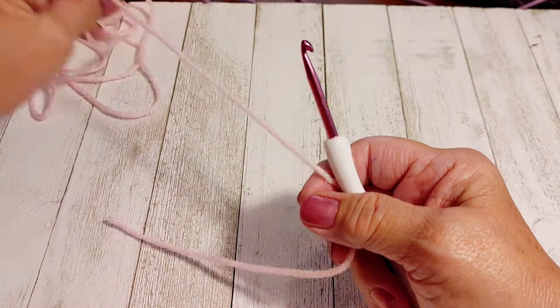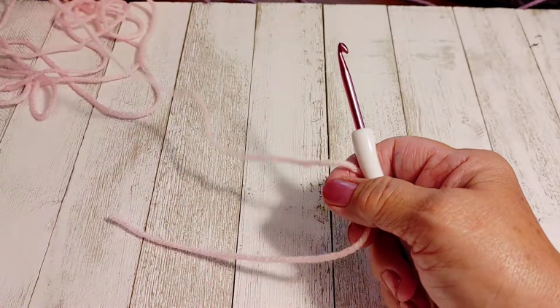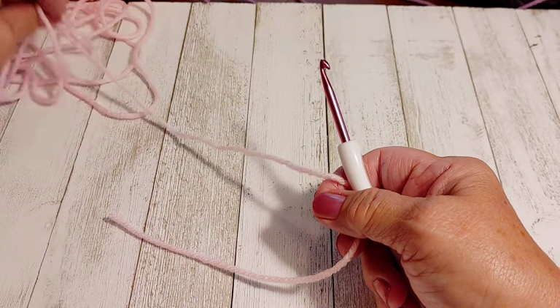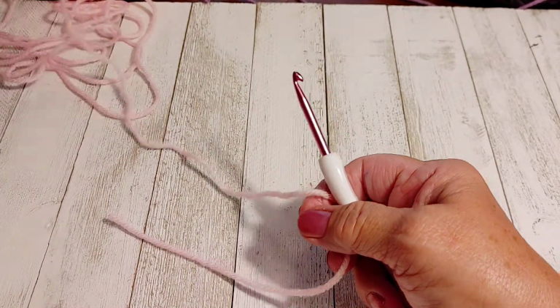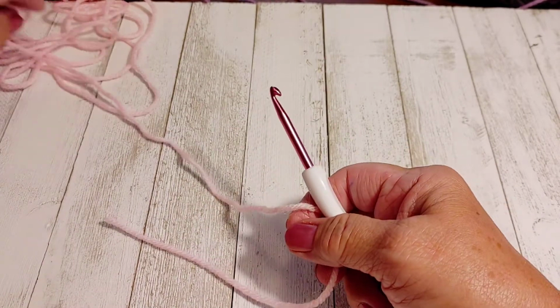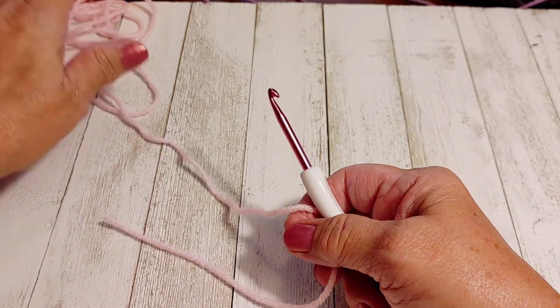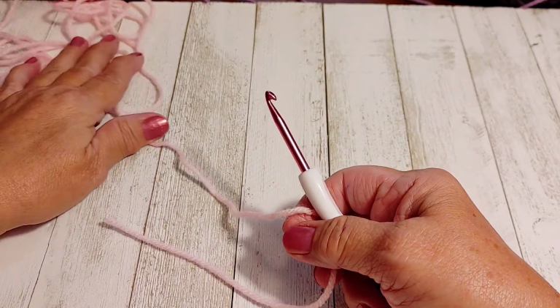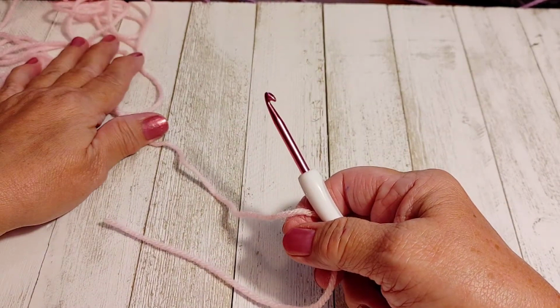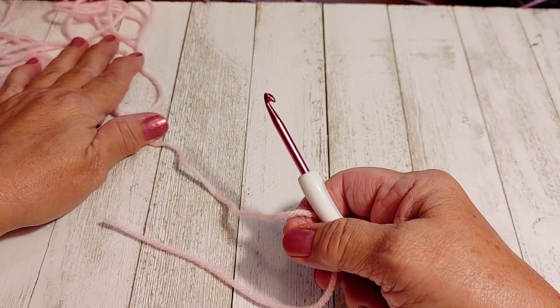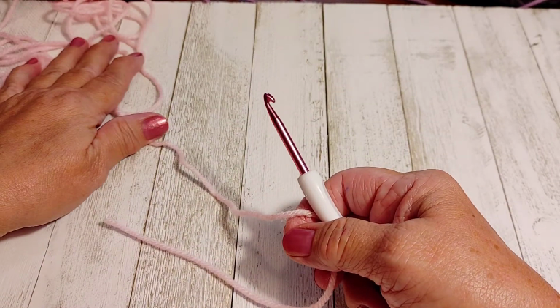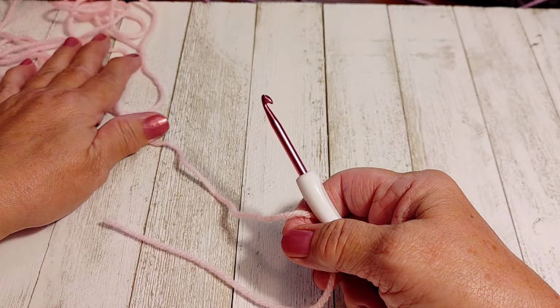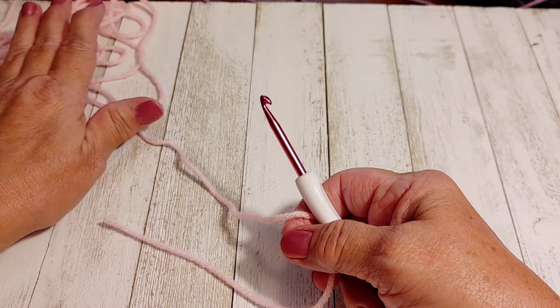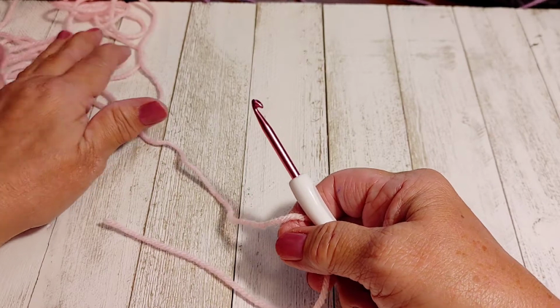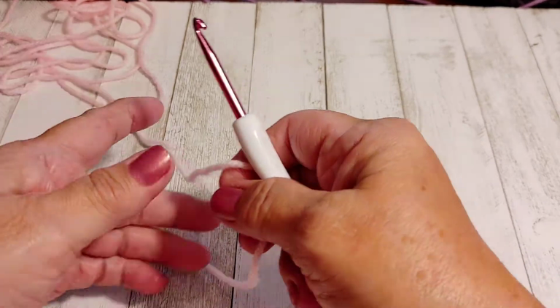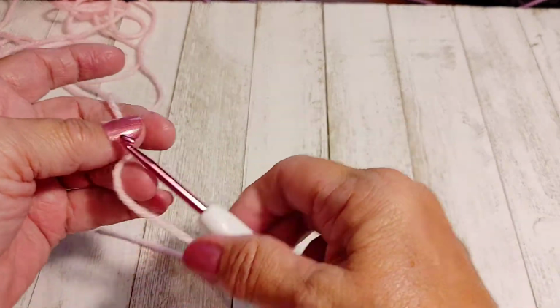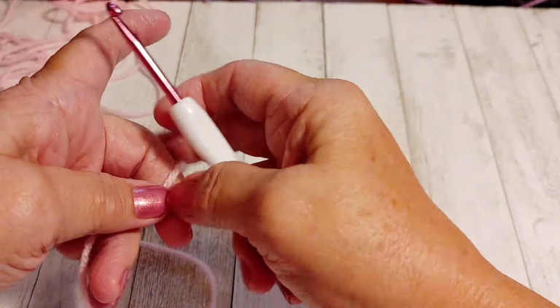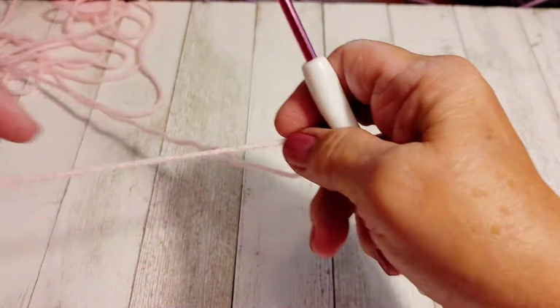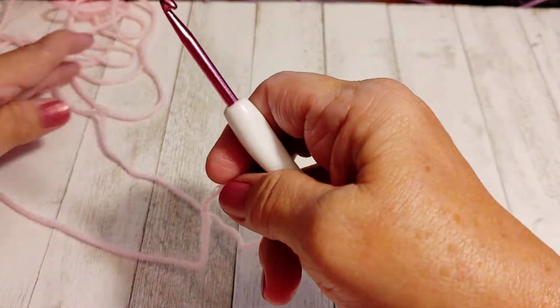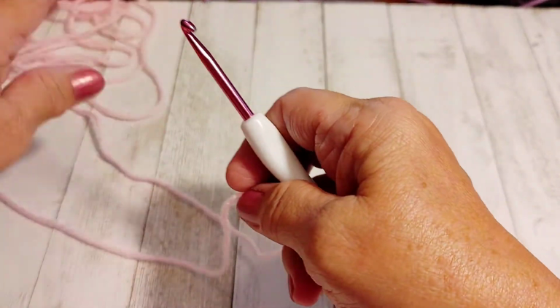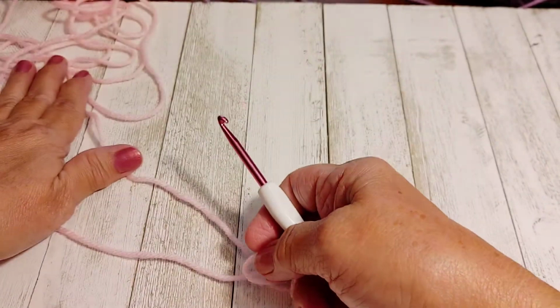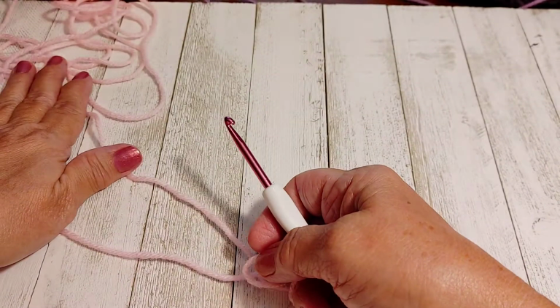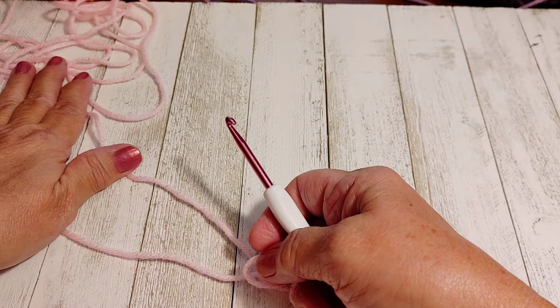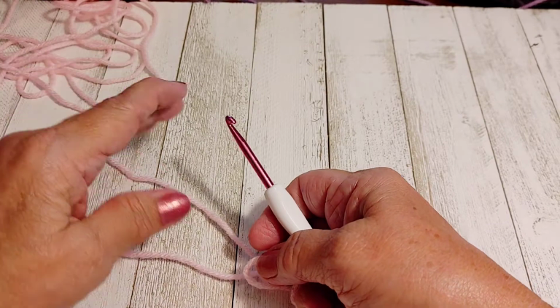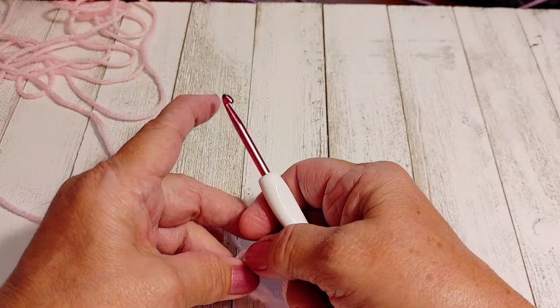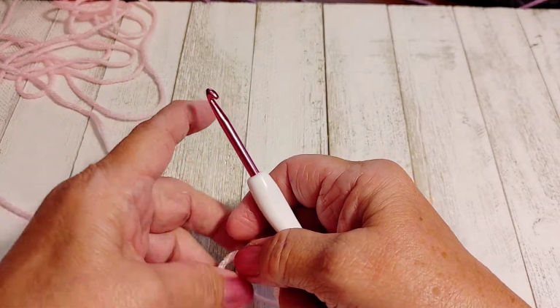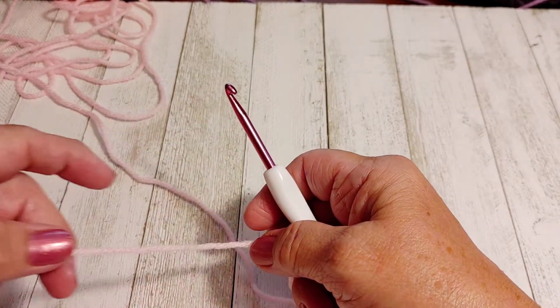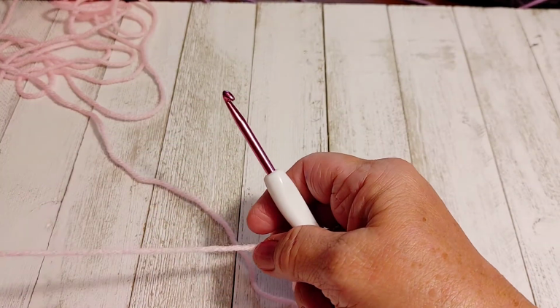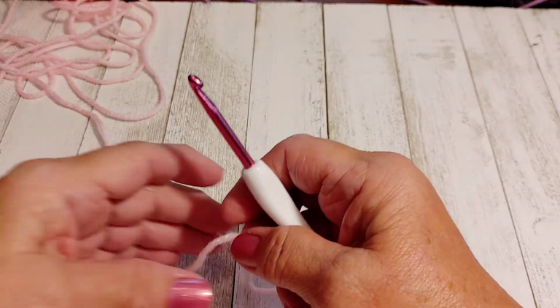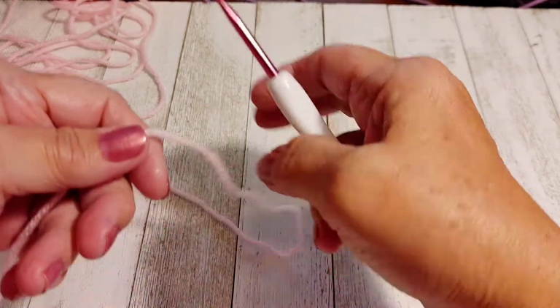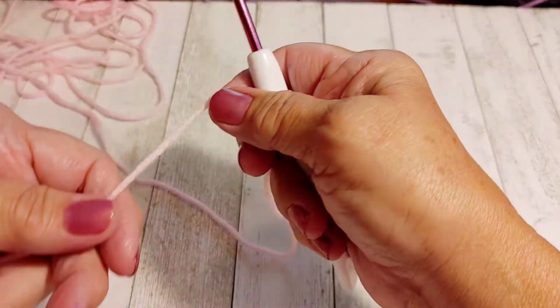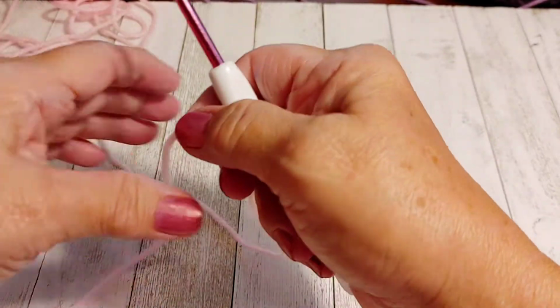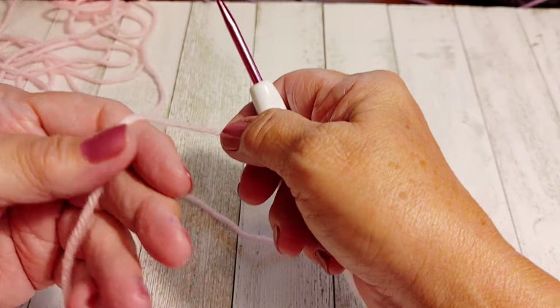You can make your star in one solid color or a couple of colors — whatever you'd like. I'm going to make mine in two colors: pink and purple. I'm using a size 4 weight yarn and a size 4 millimeter hook.